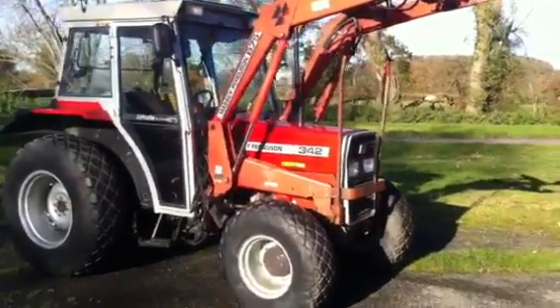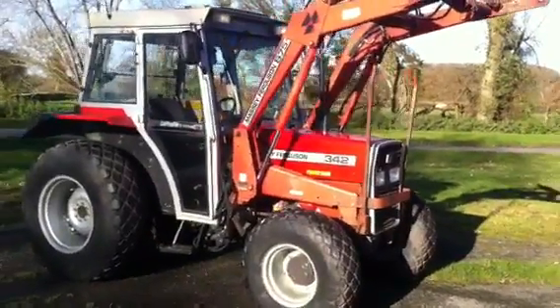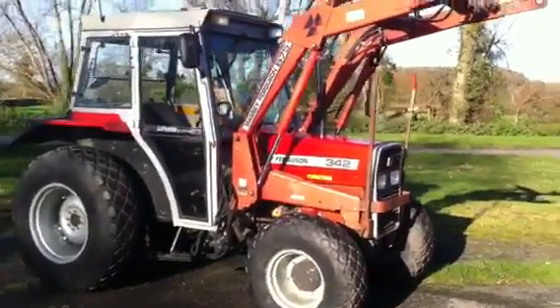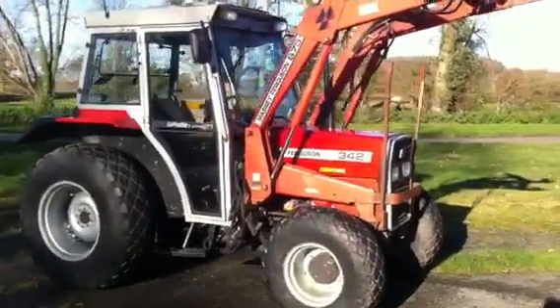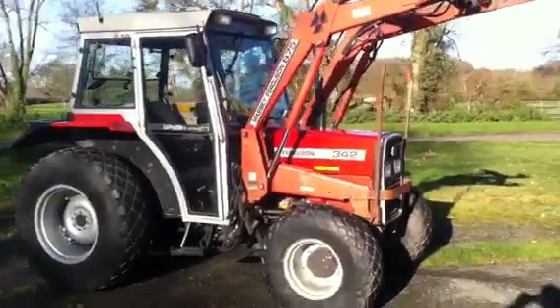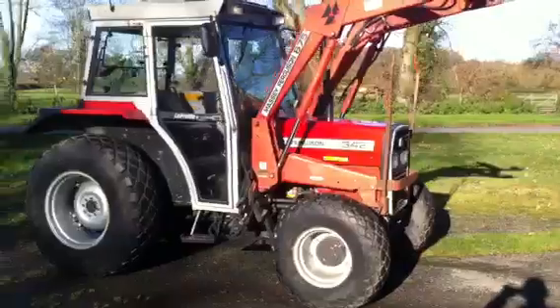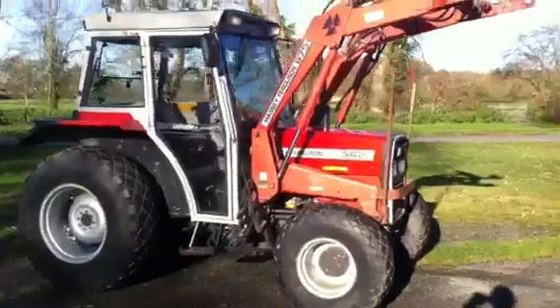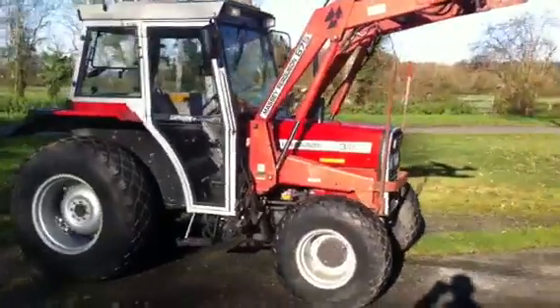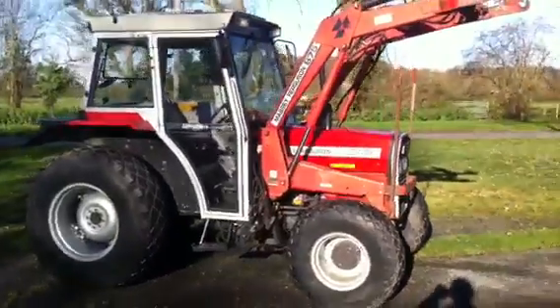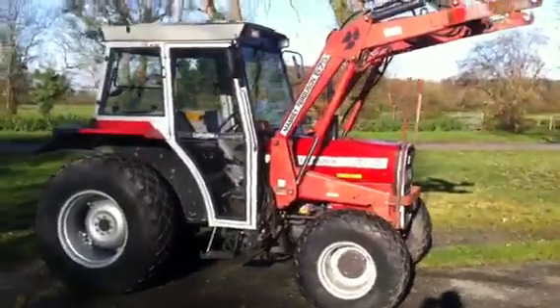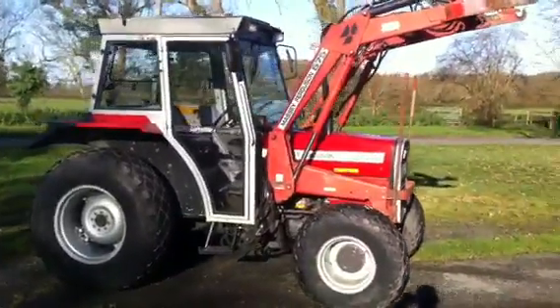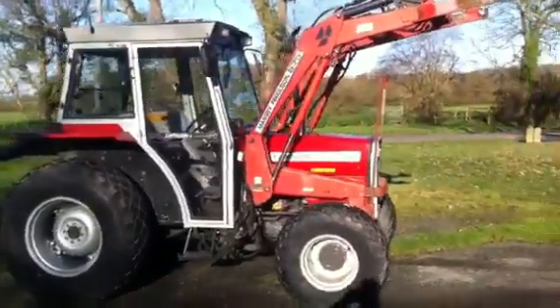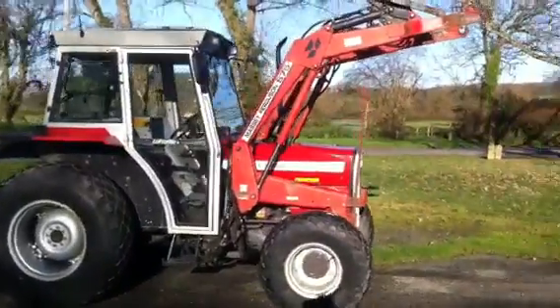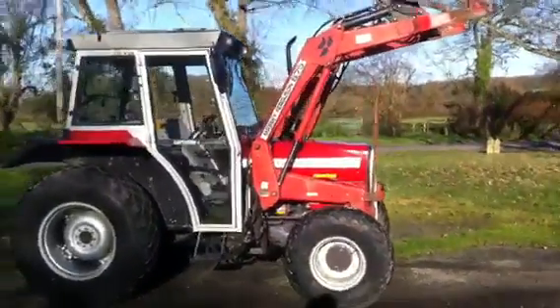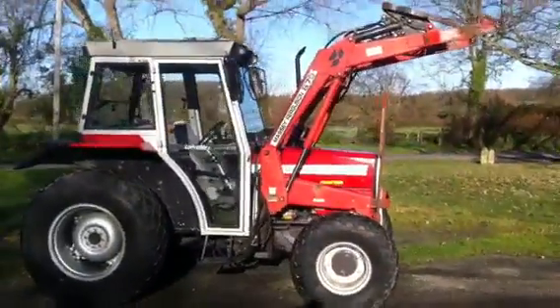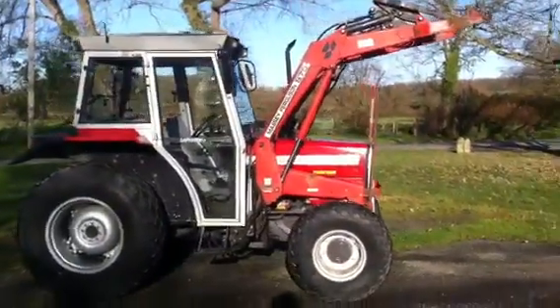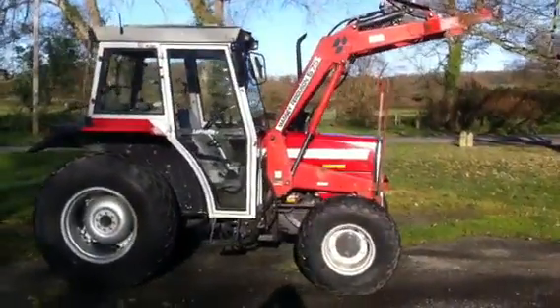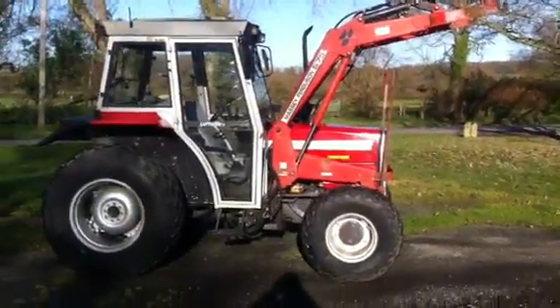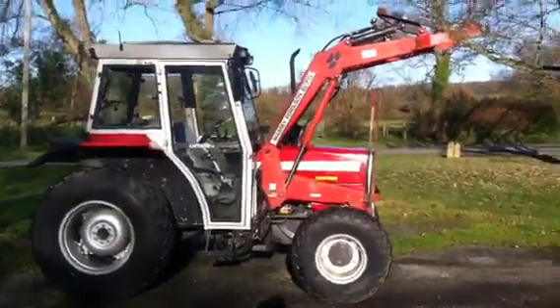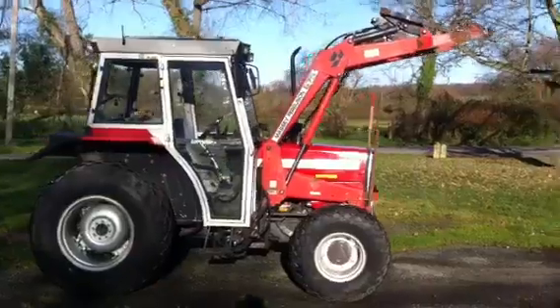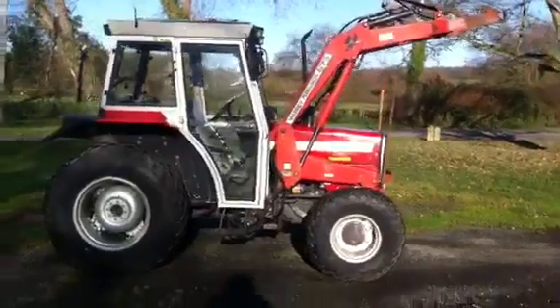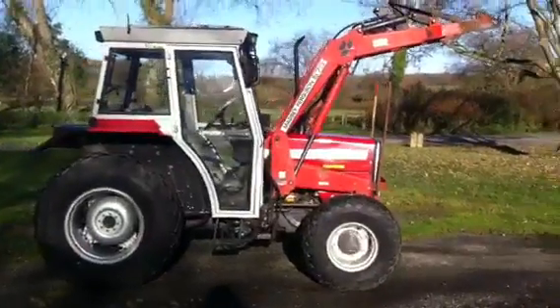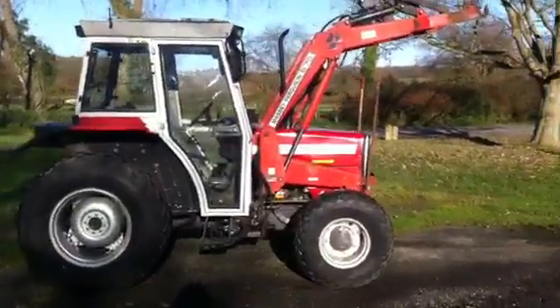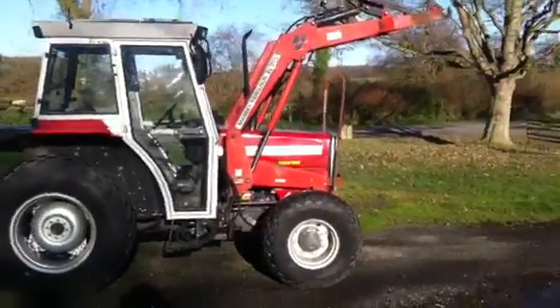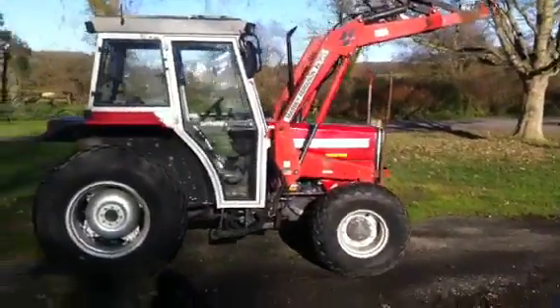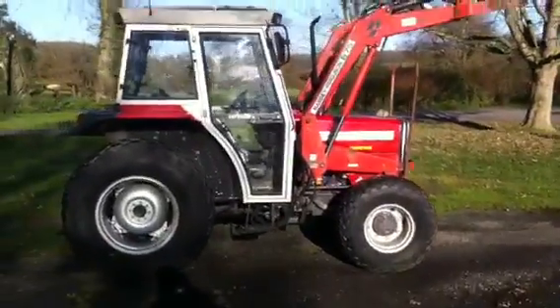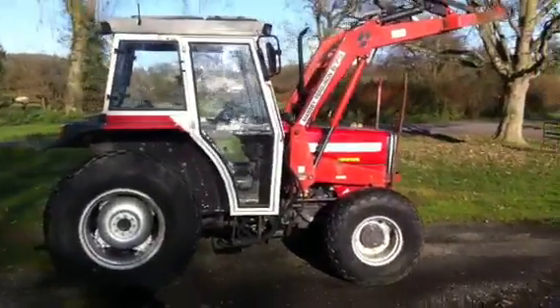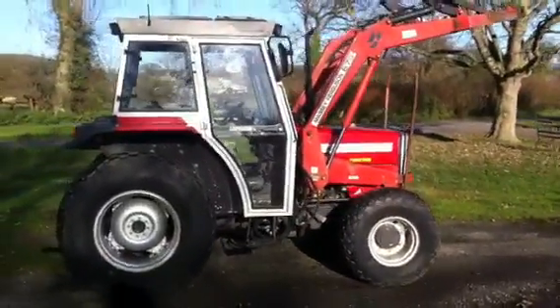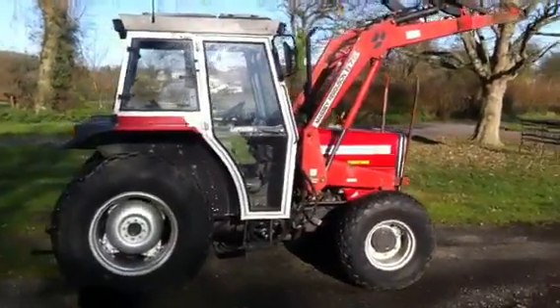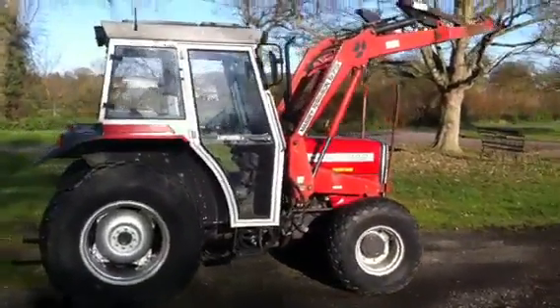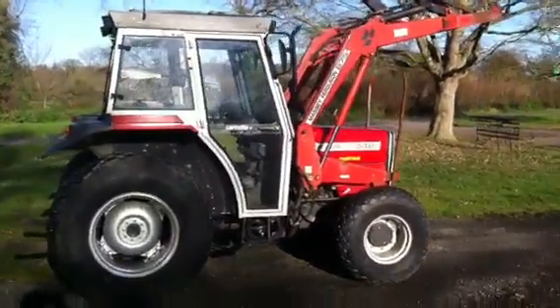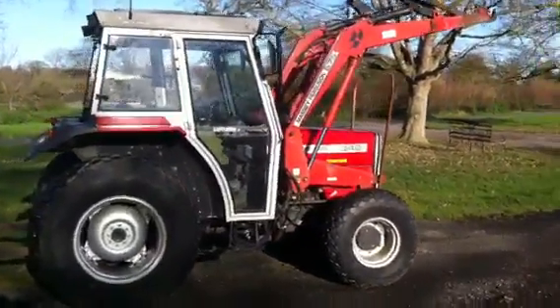The tractor's in extraordinarily clean condition as you can see. It's a completely original tractor — I've done nothing to this tractor whatsoever. It's currently done 4,900 recorded hours.